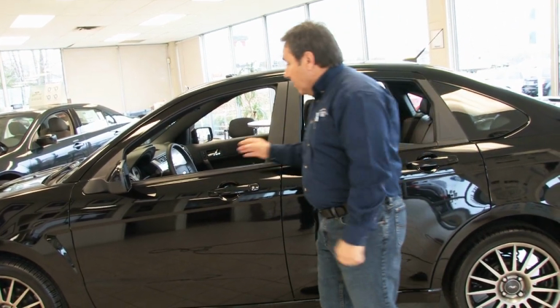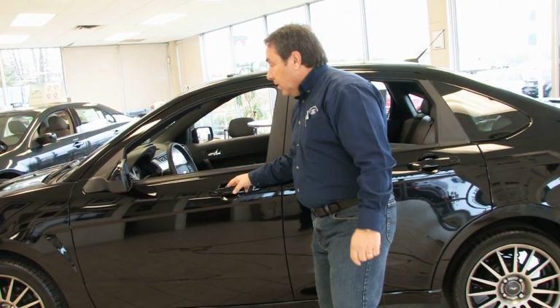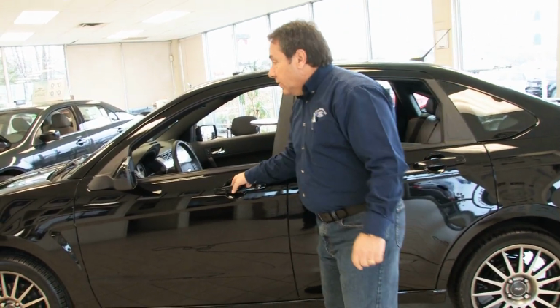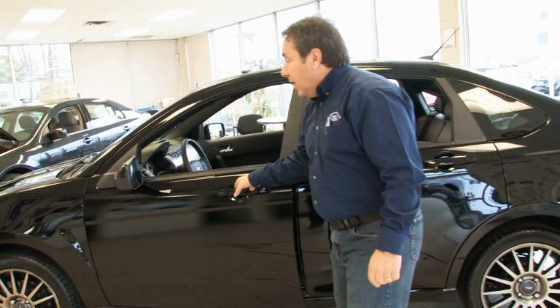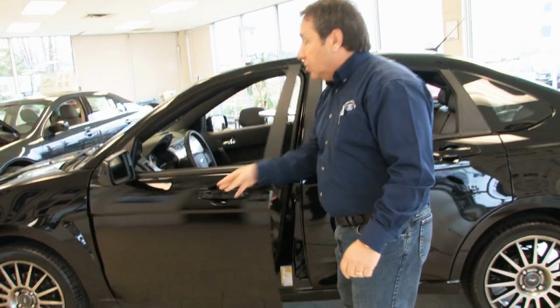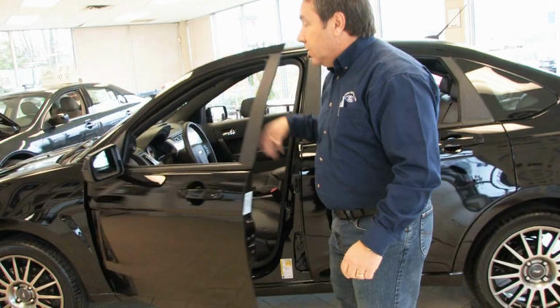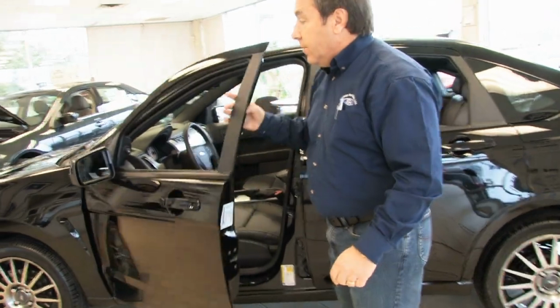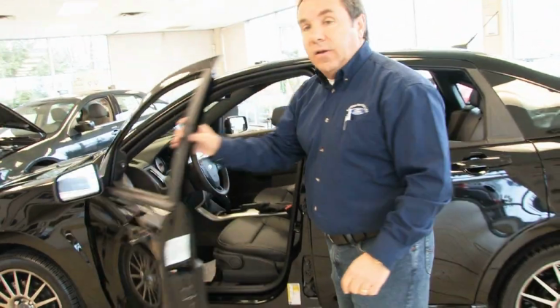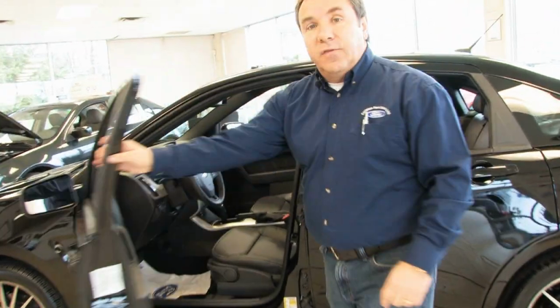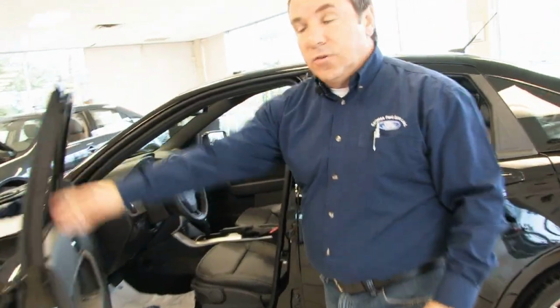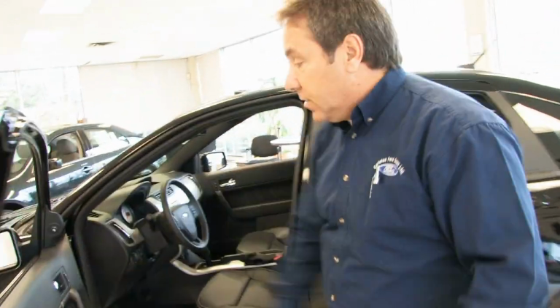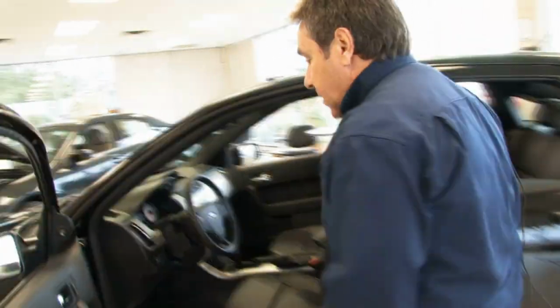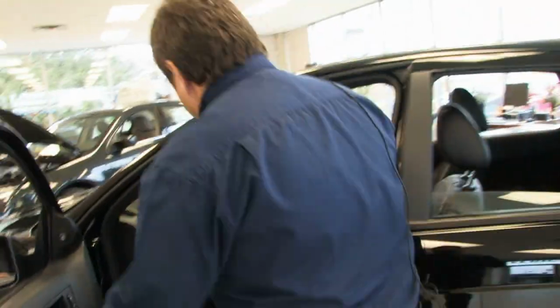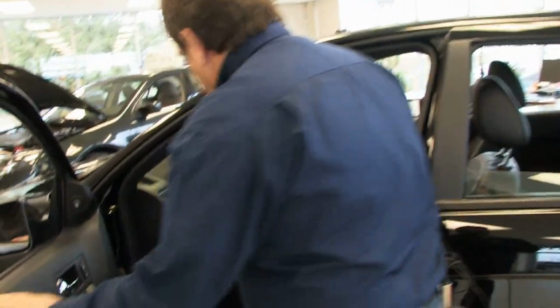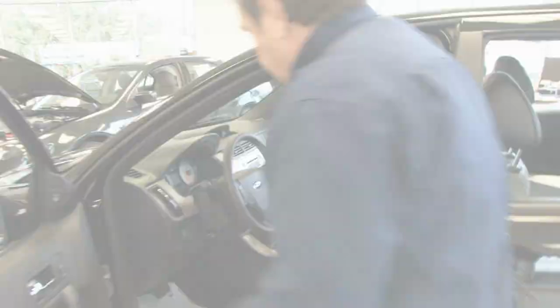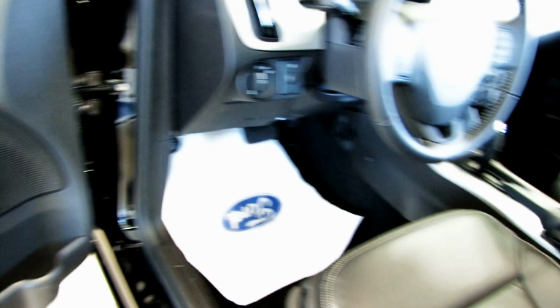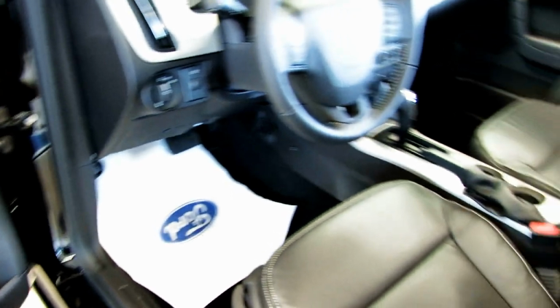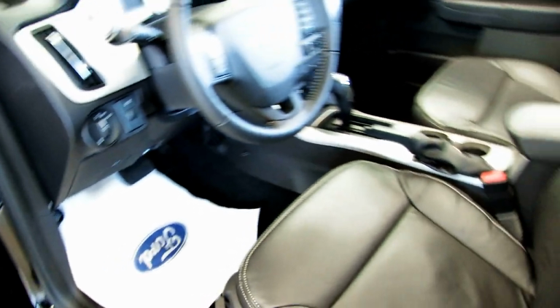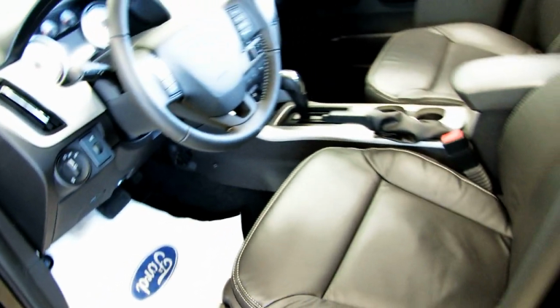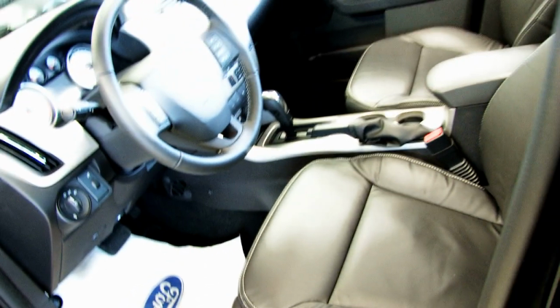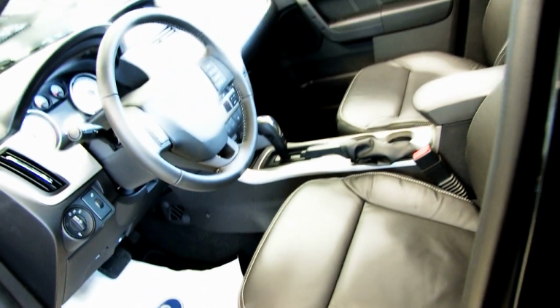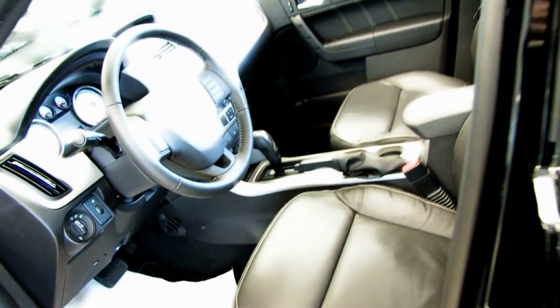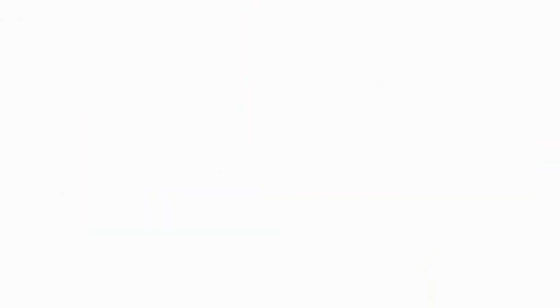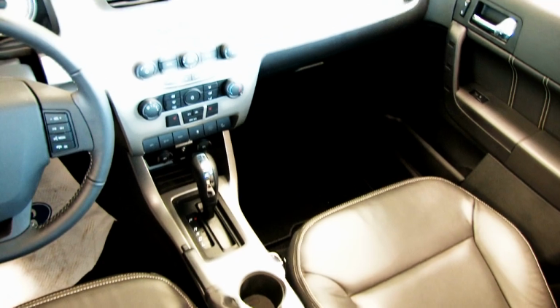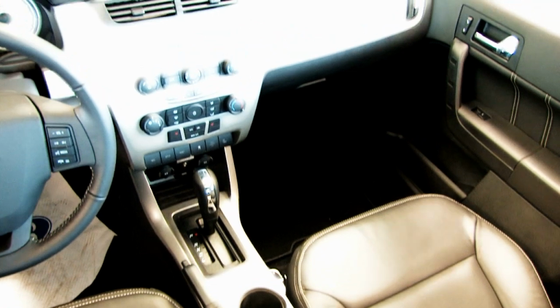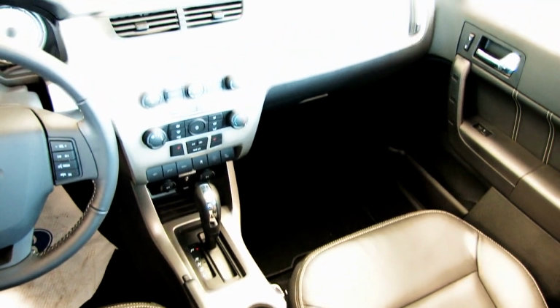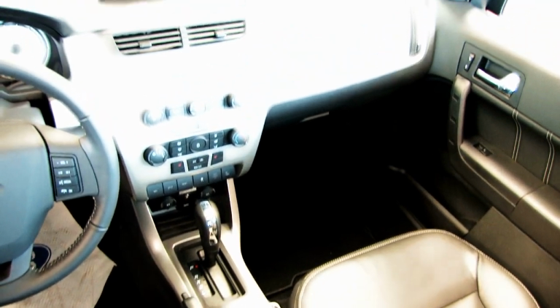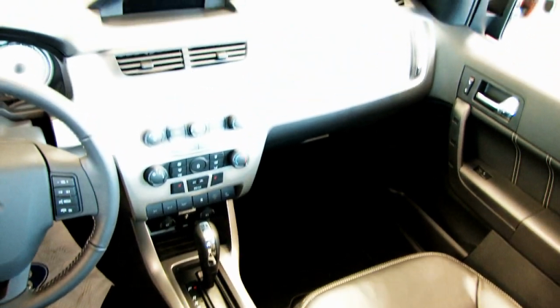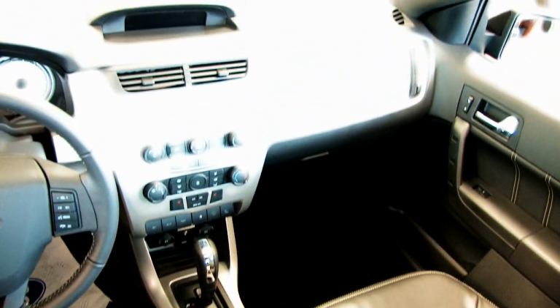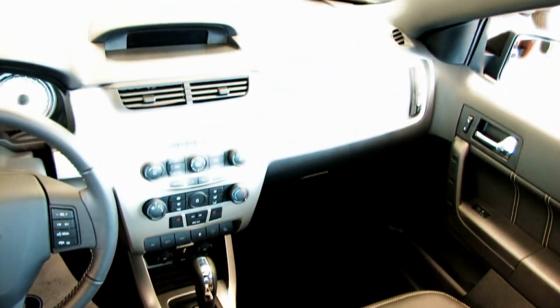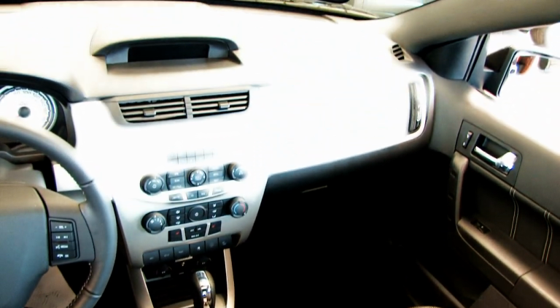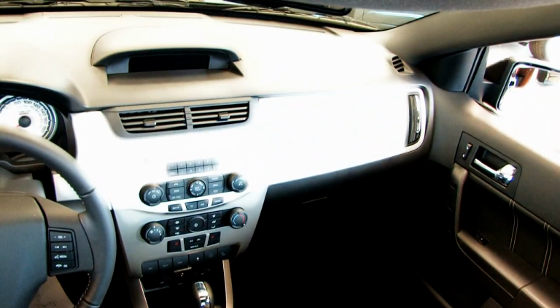Let's go inside and I'll show you a little bit of some of the features of this Focus. This one here has a leather interior, sunroof — just a gorgeous appointment of this vehicle. Real sporty looking.